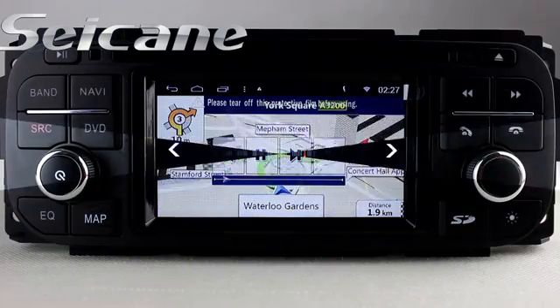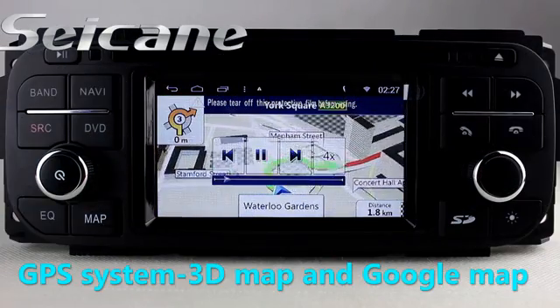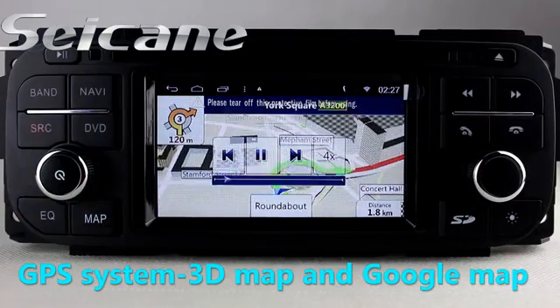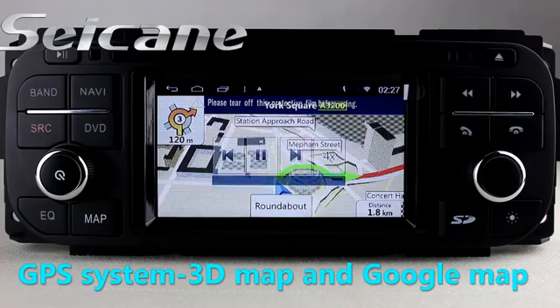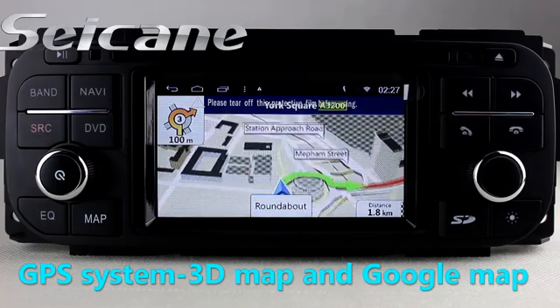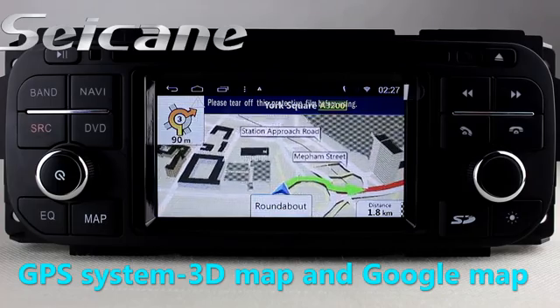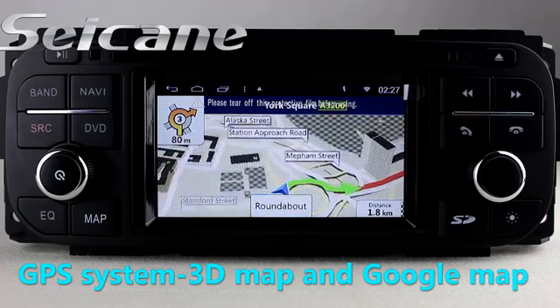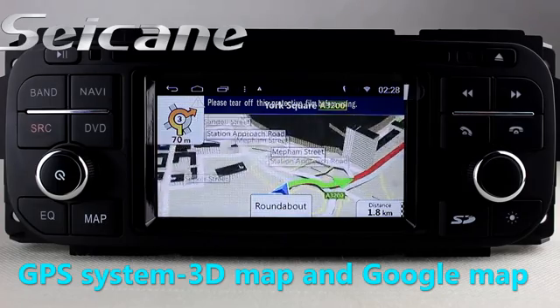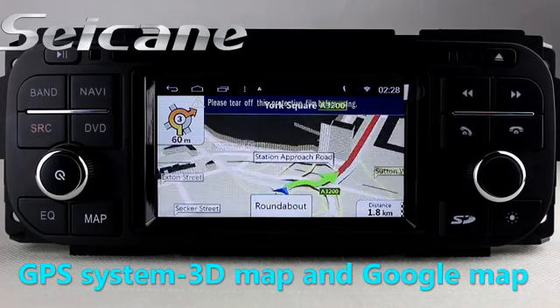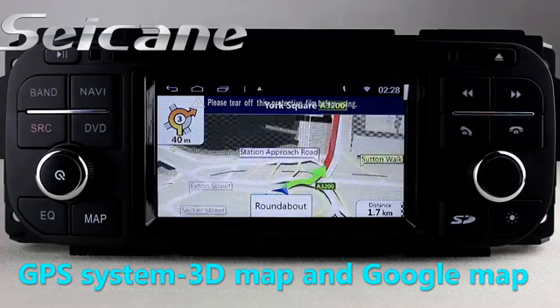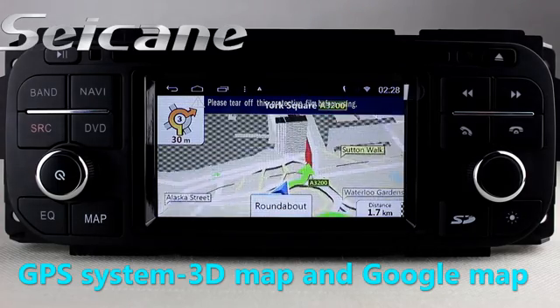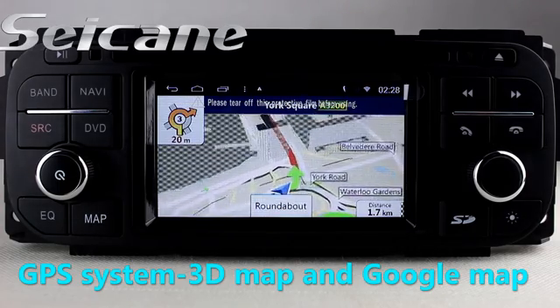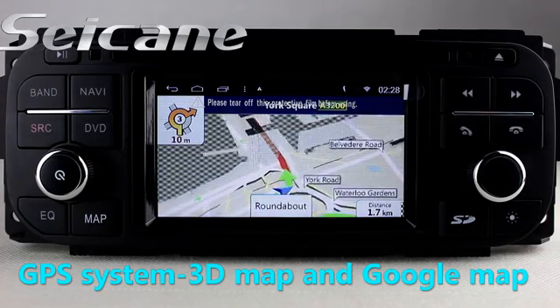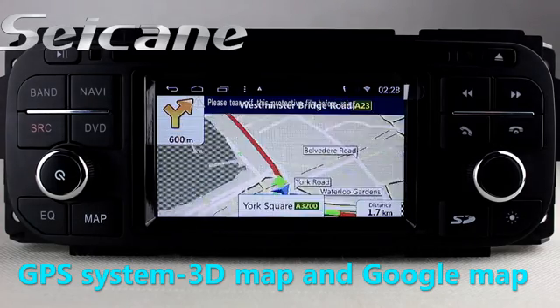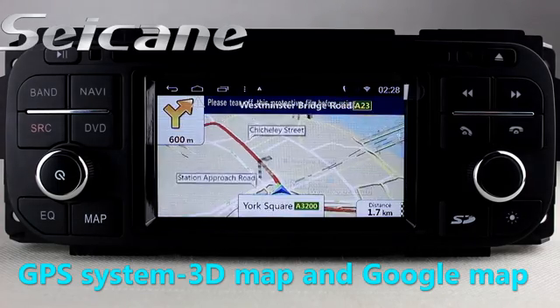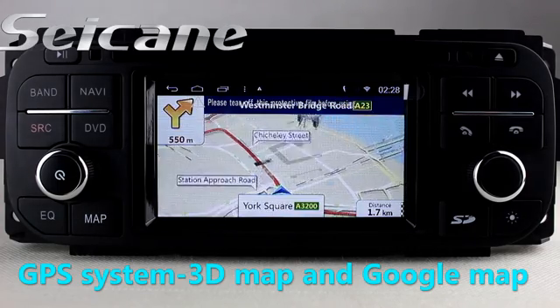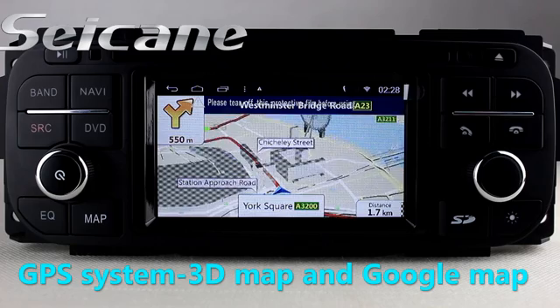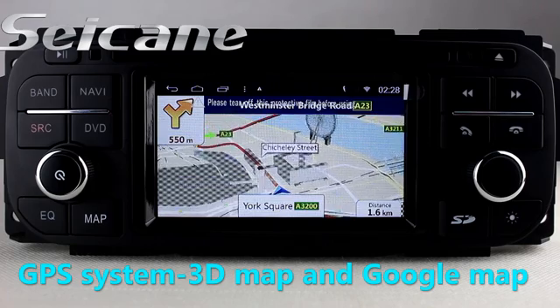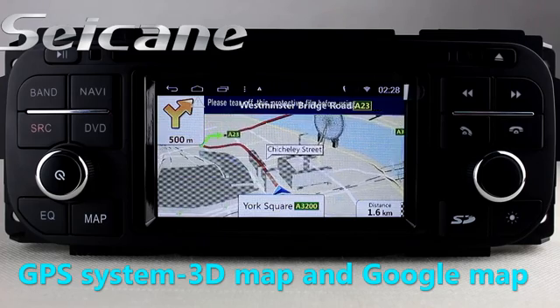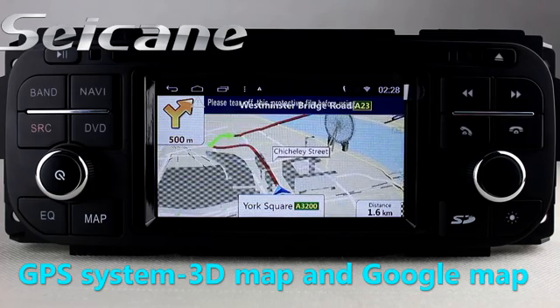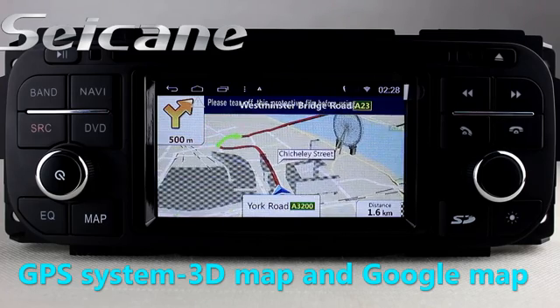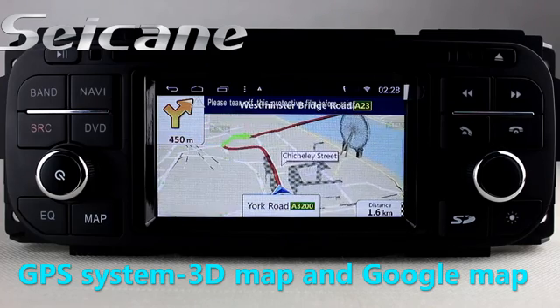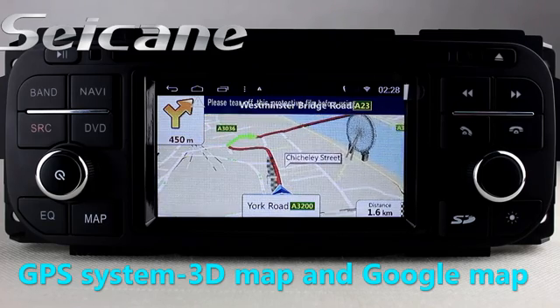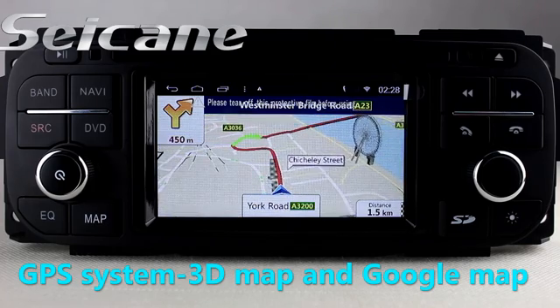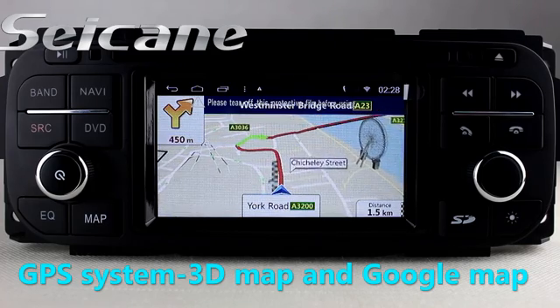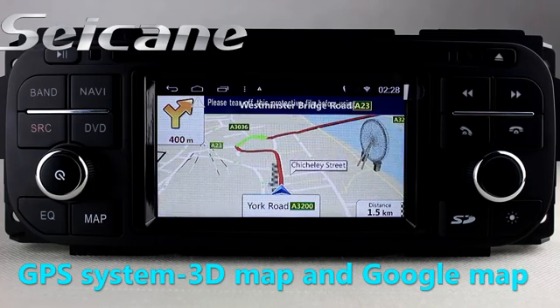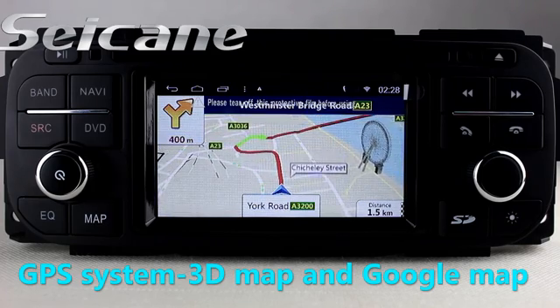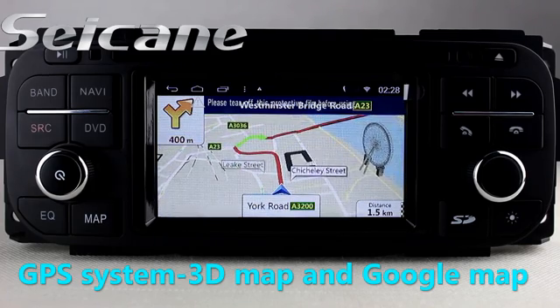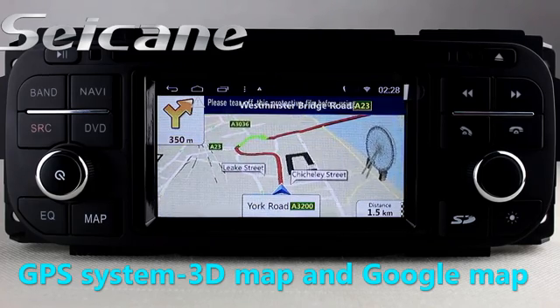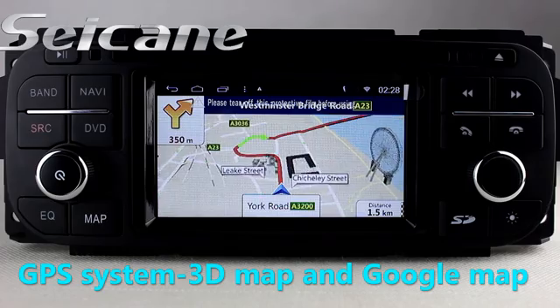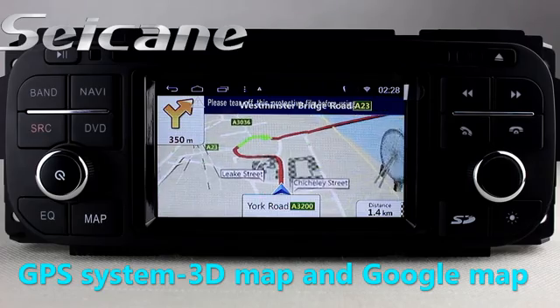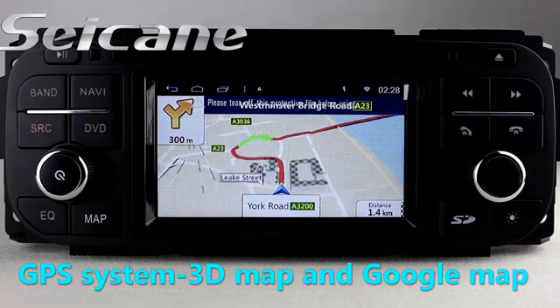Open the GPS system in the main menu. Then the navigation map will show you detailed route information. It supports 3D map and voice prompt — you will never get lost with this function.